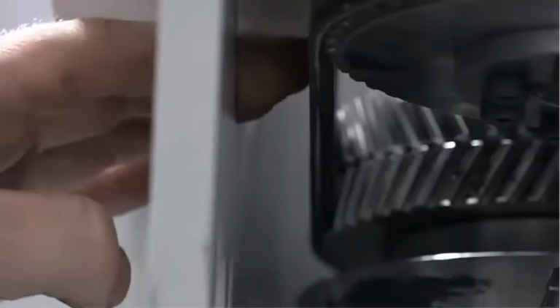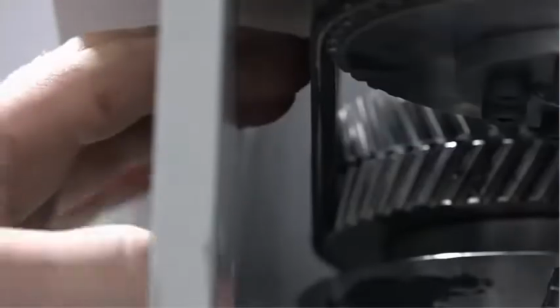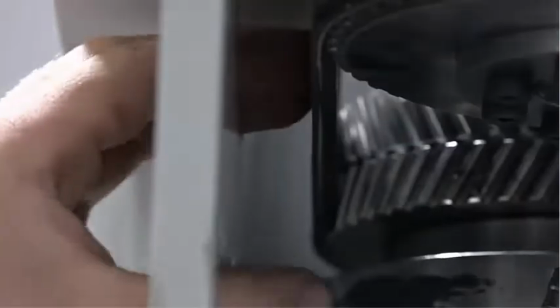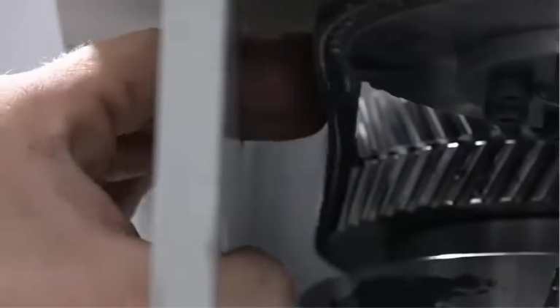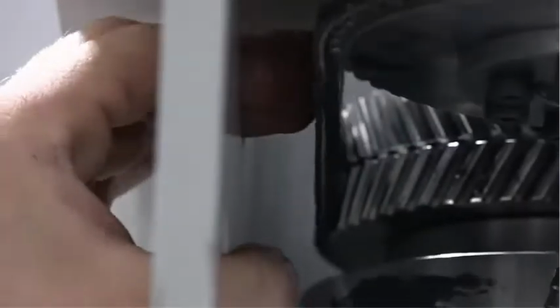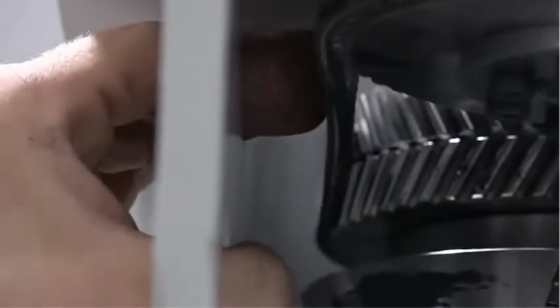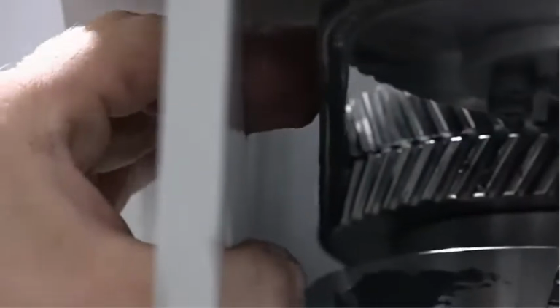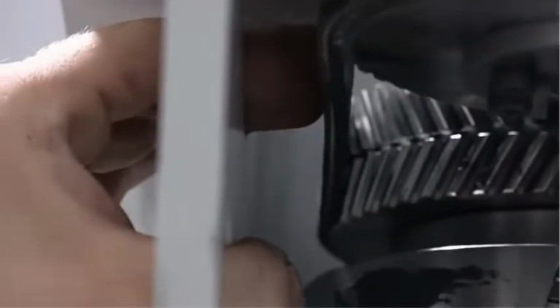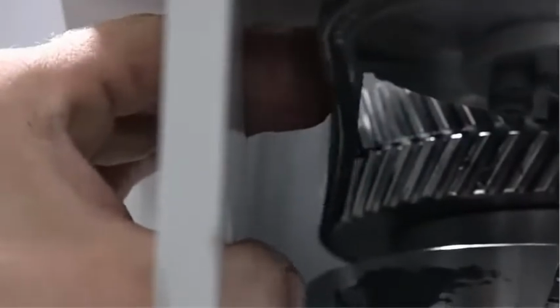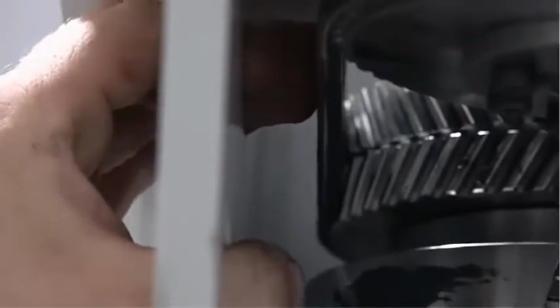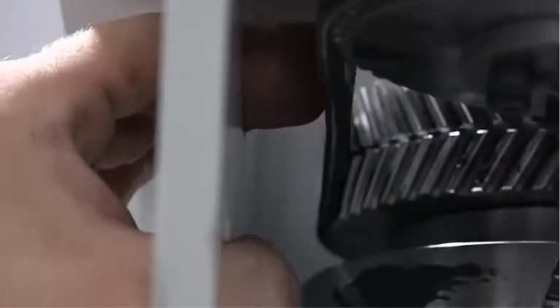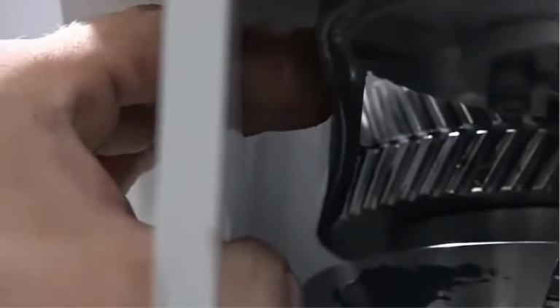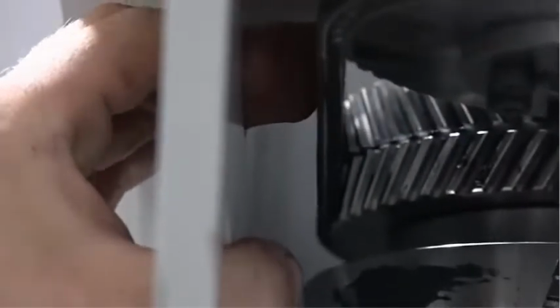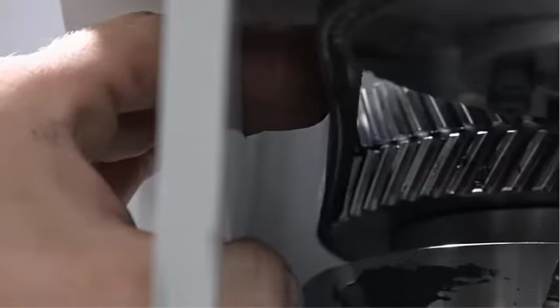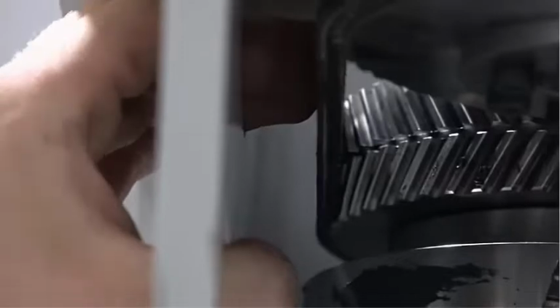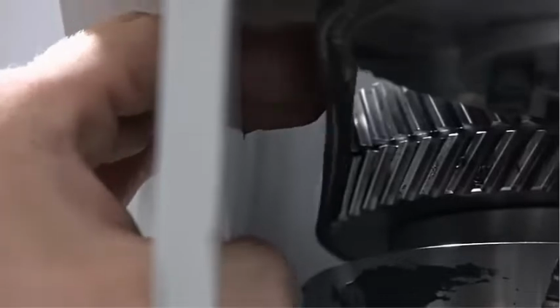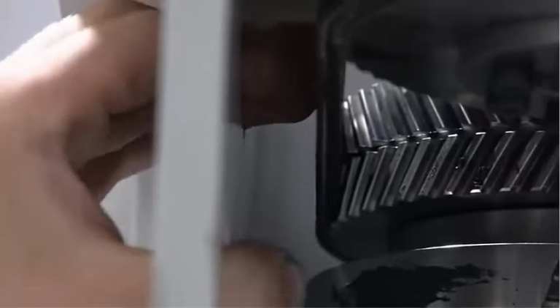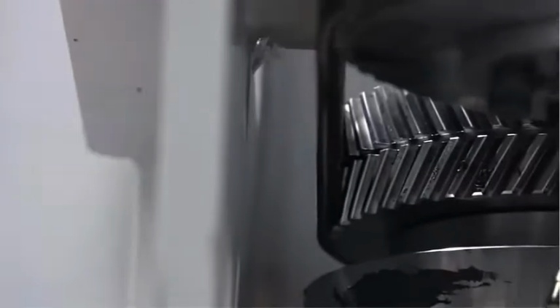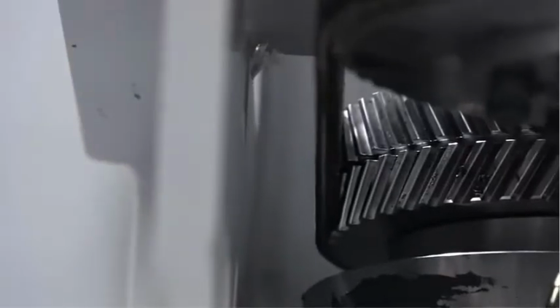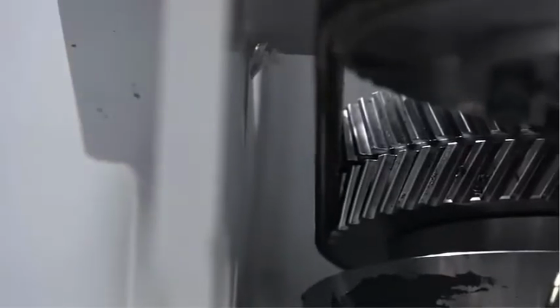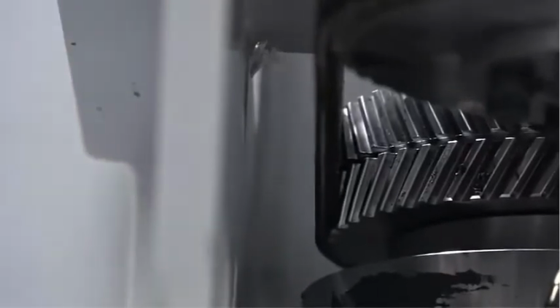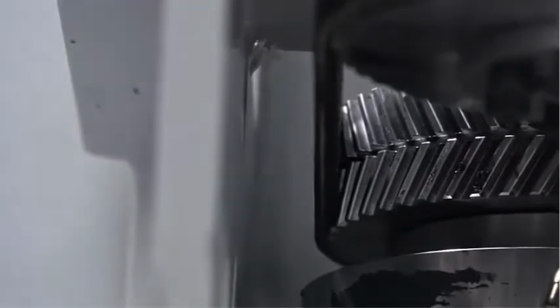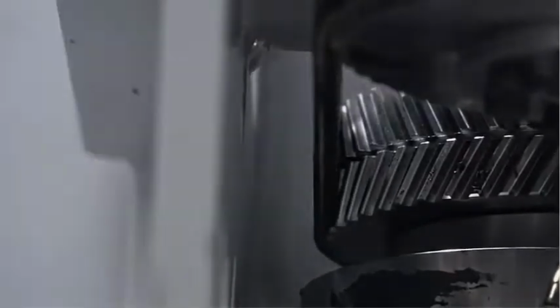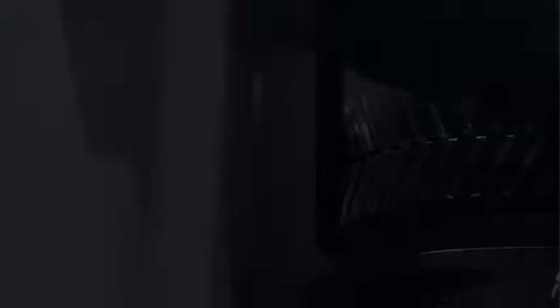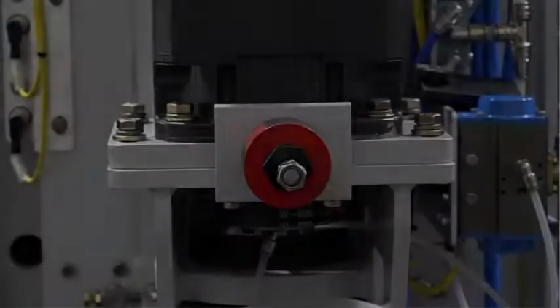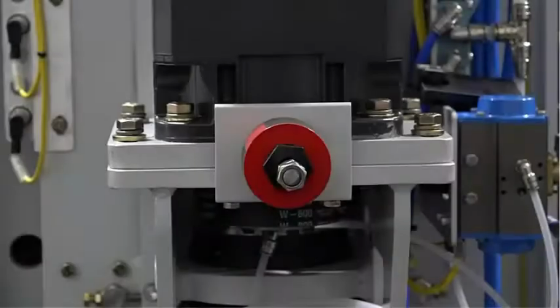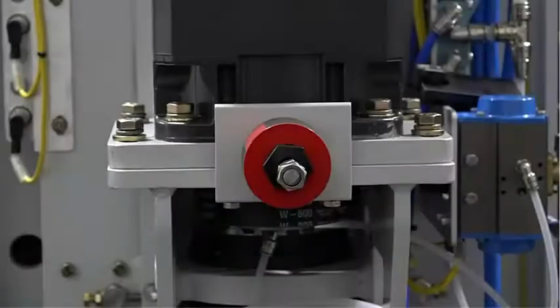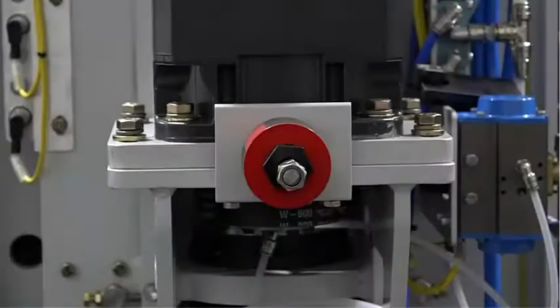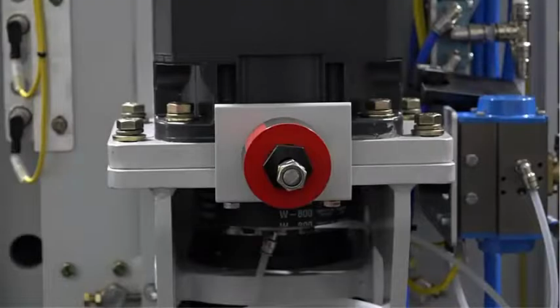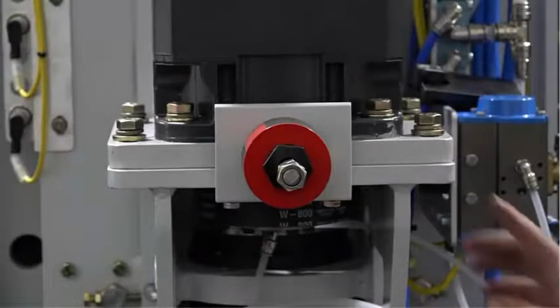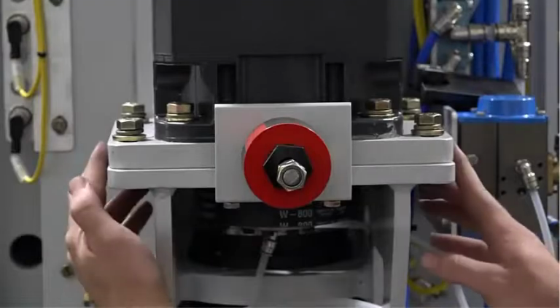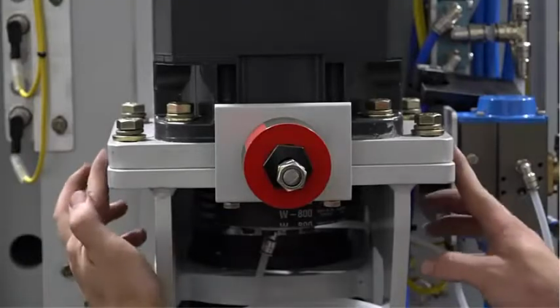When tight, there should be about a 1/8 inch deflection in the belt. Make sure the motor mount plate is even with the frame.